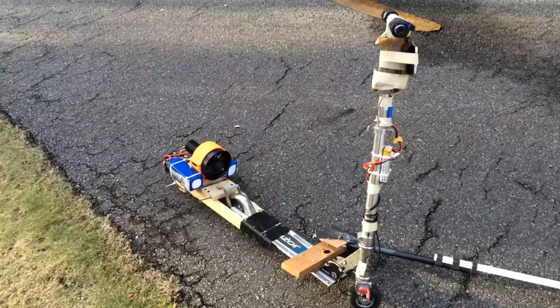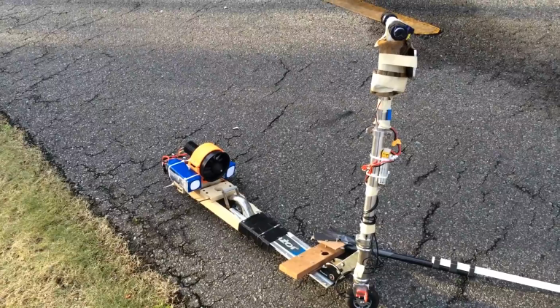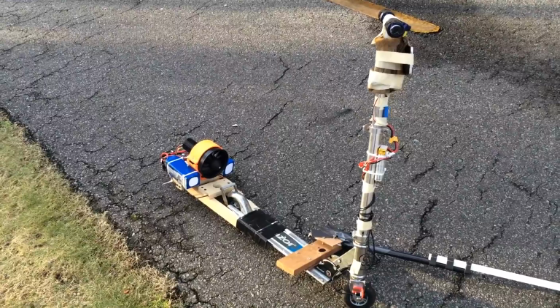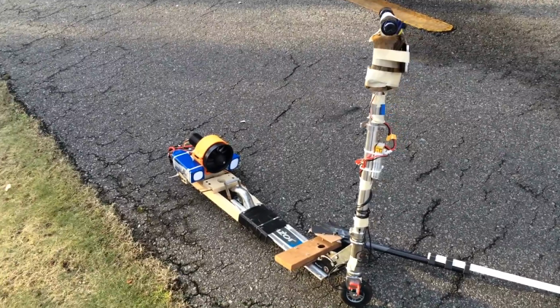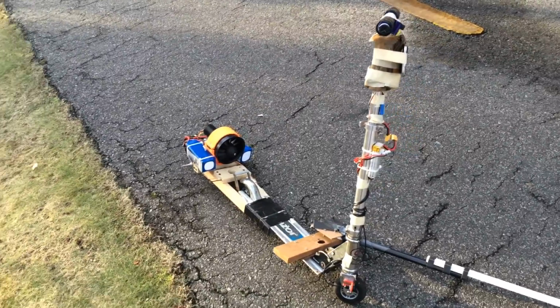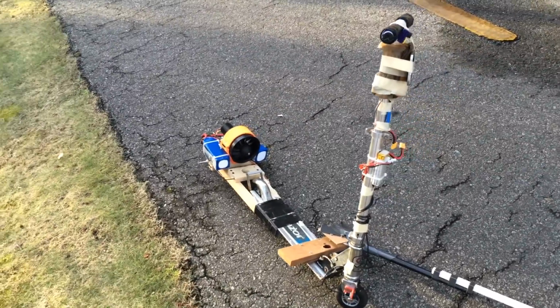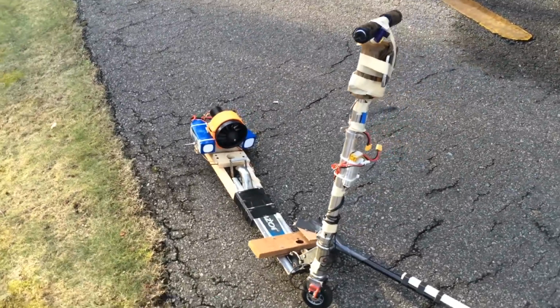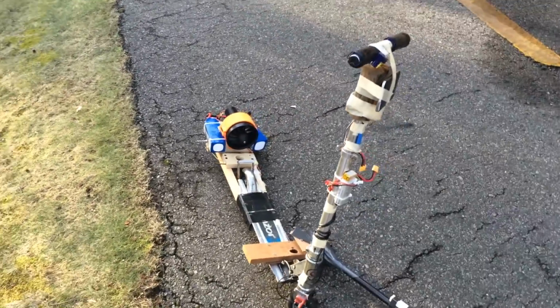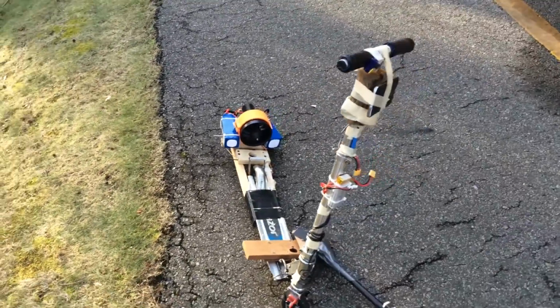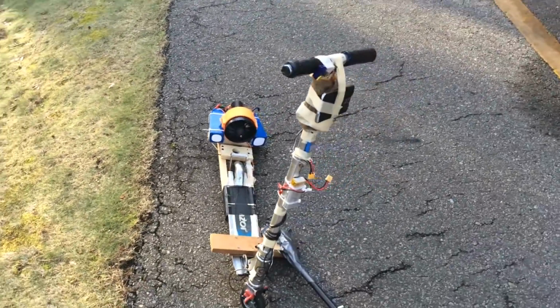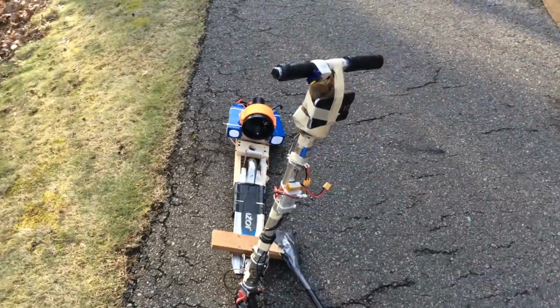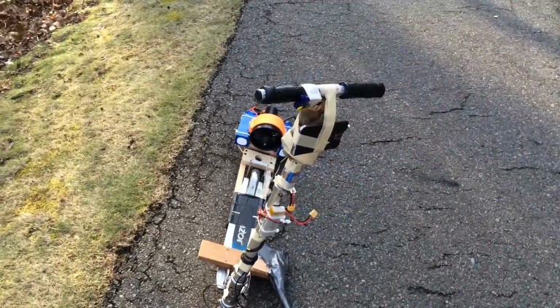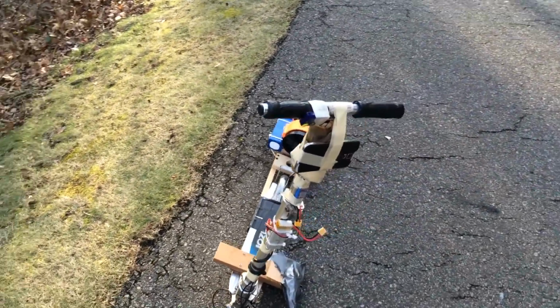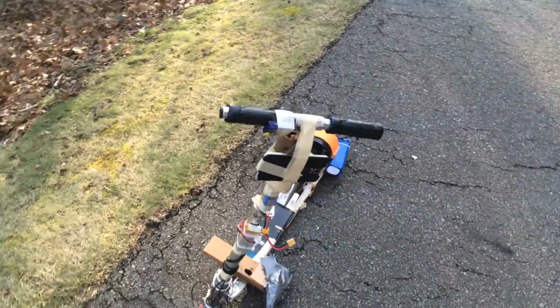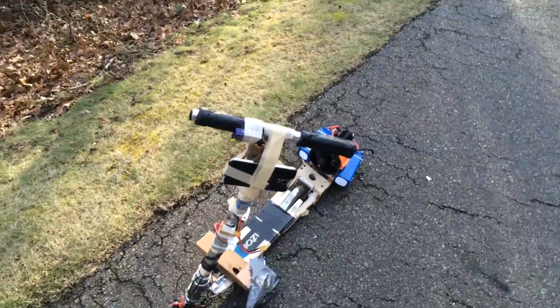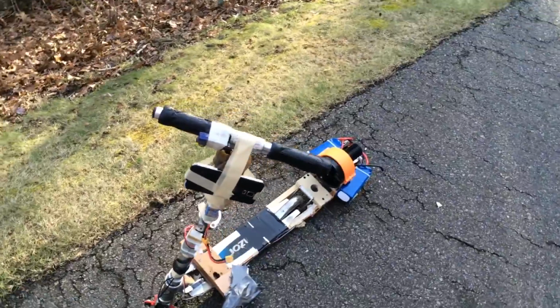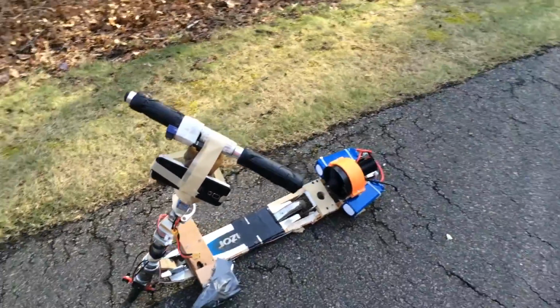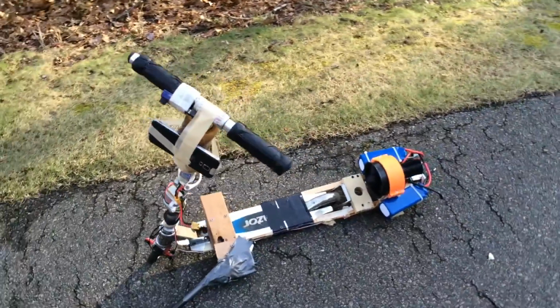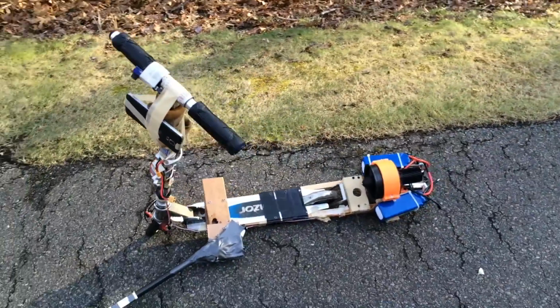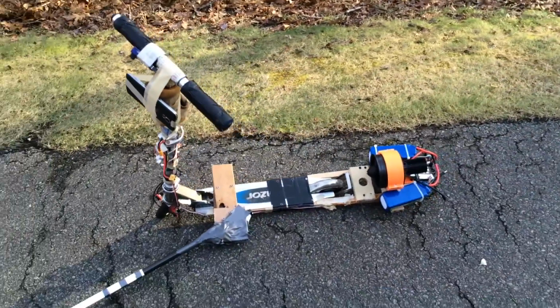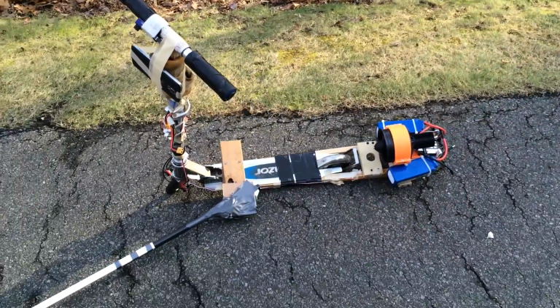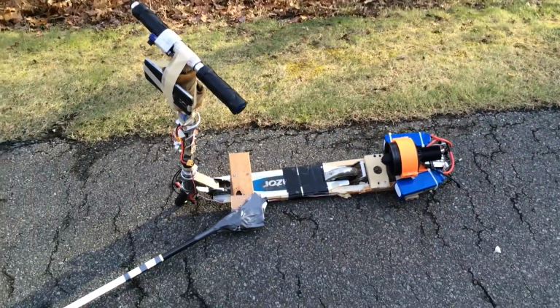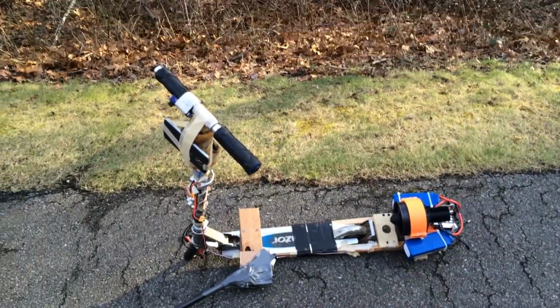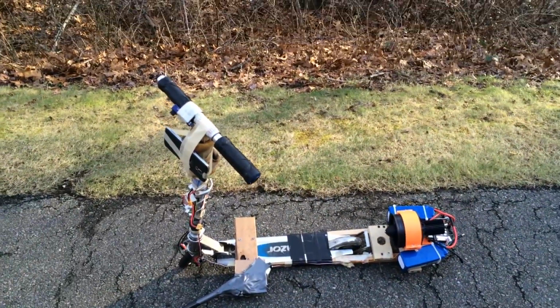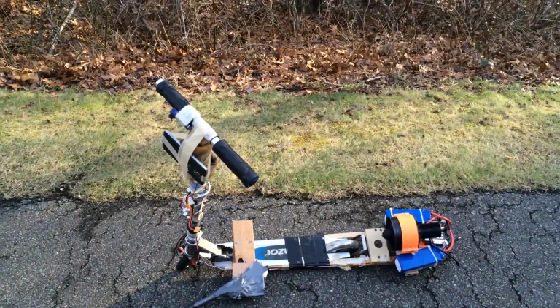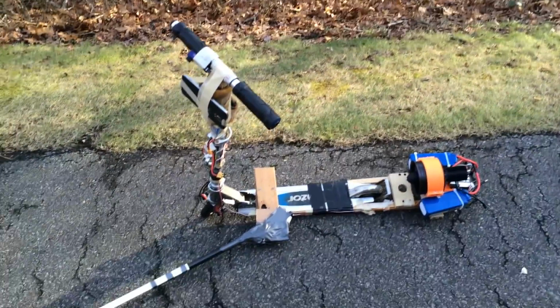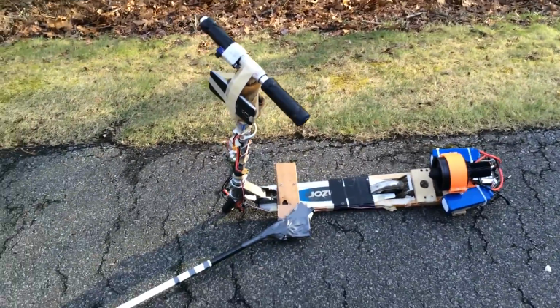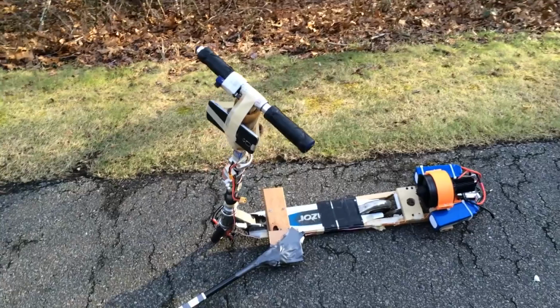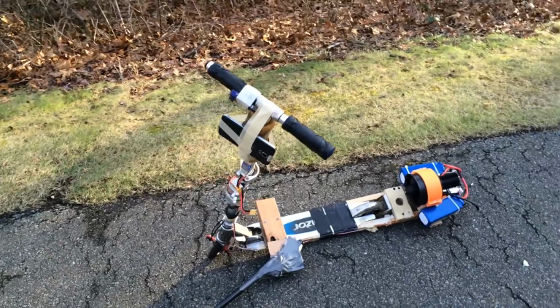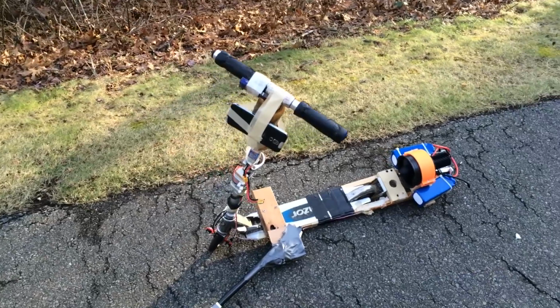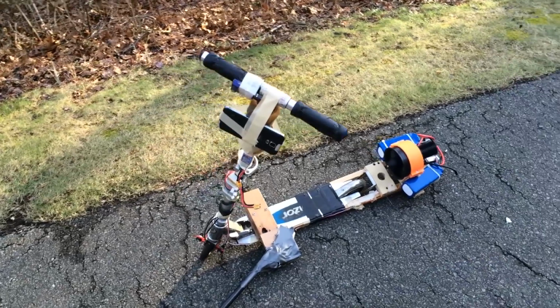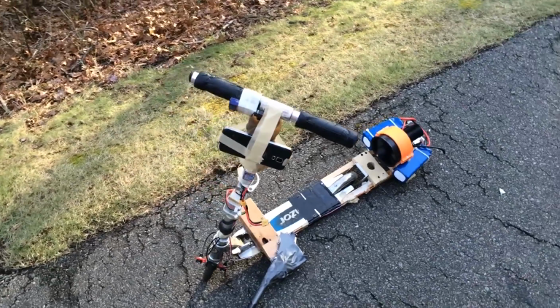This is the fourth jet scooter I've made. I think it's by far the best, but you're welcome to check out the videos of the other three. I think we hit around 30 miles an hour today, which I'm pretty impressed with, but I think we can still do better. Hope you guys enjoyed the video and I'll see you next time.